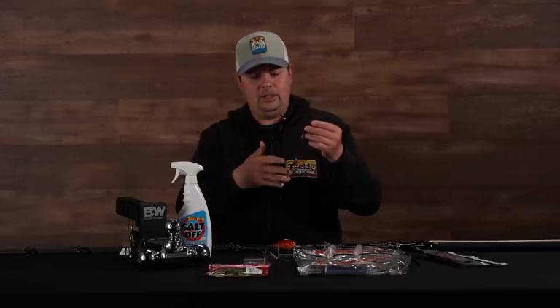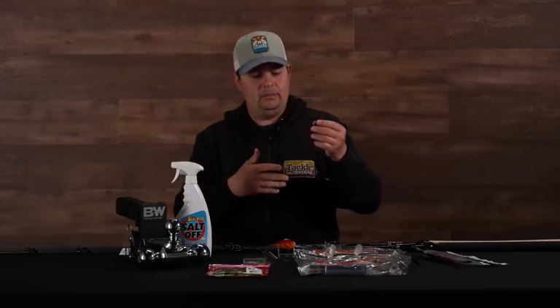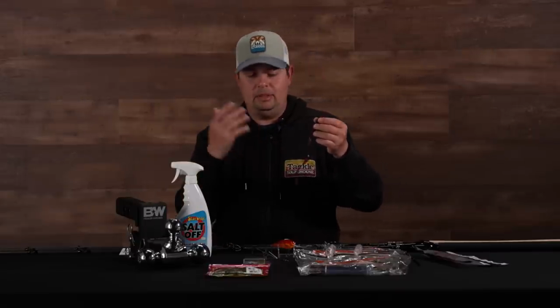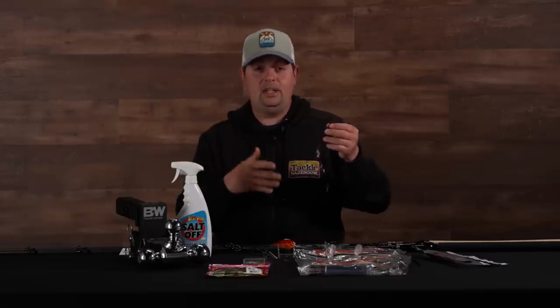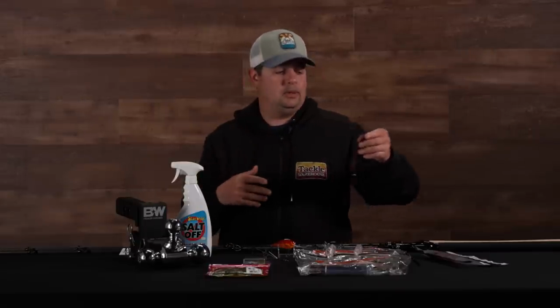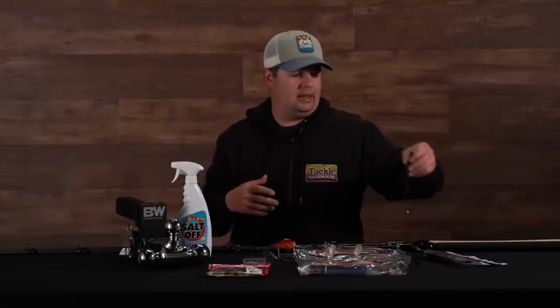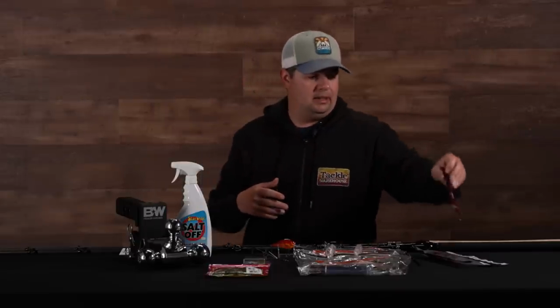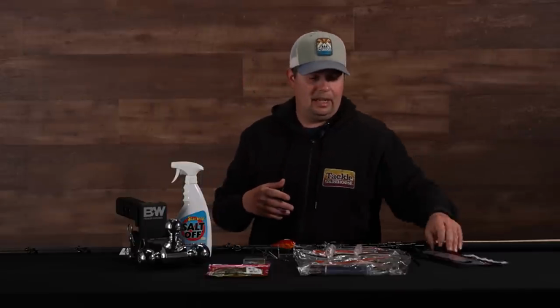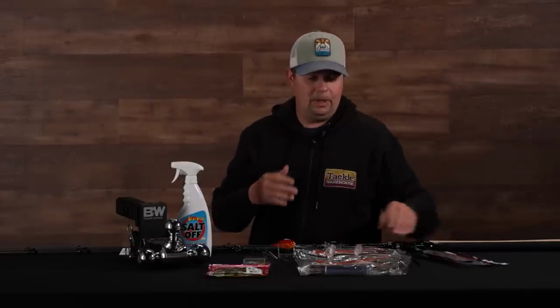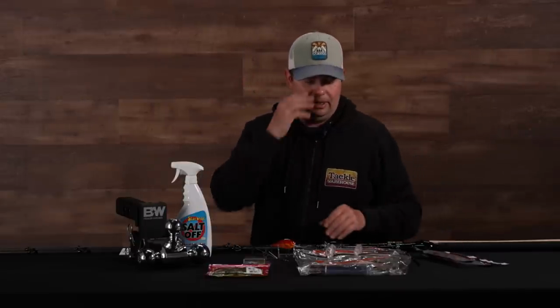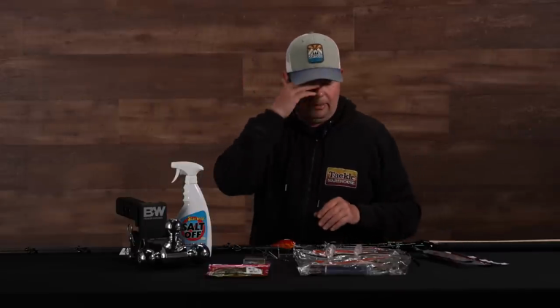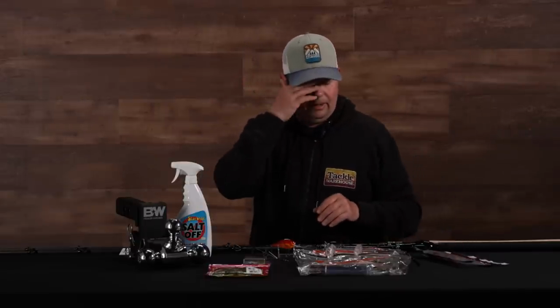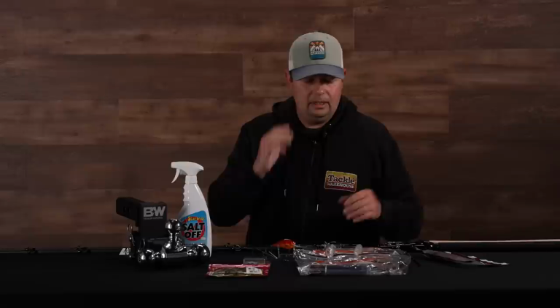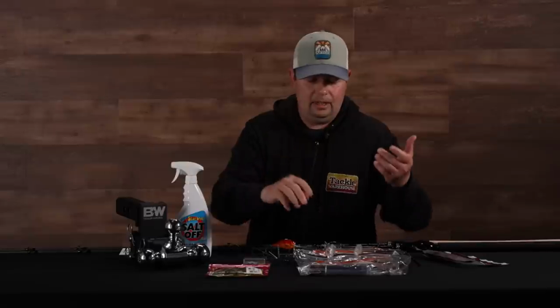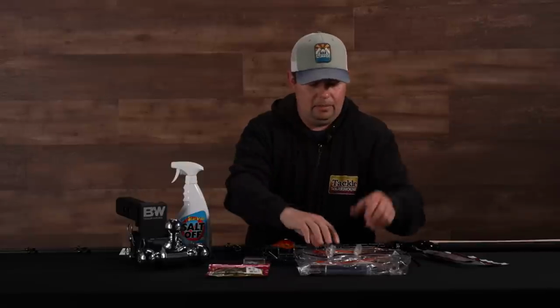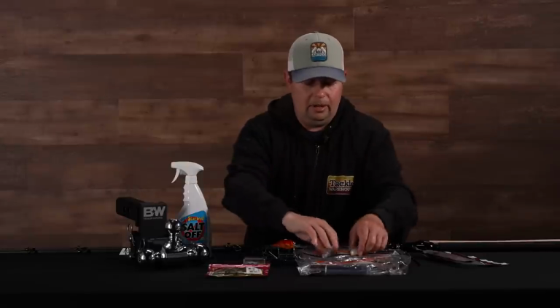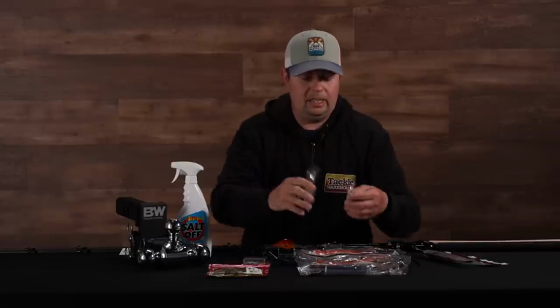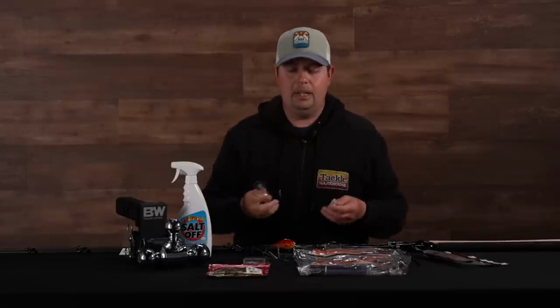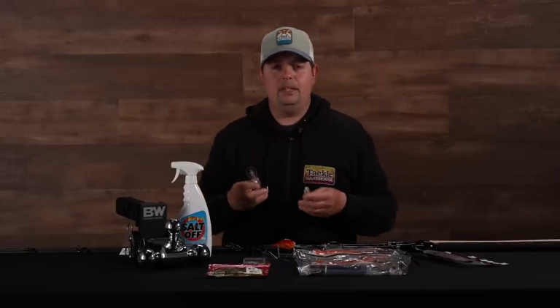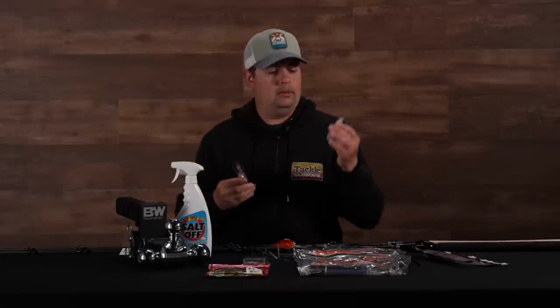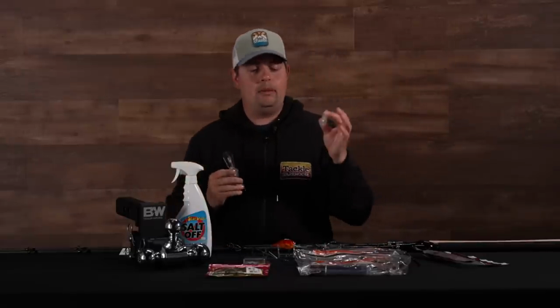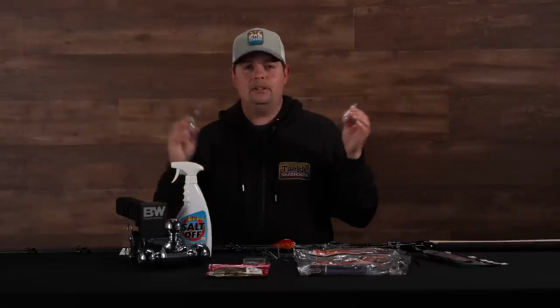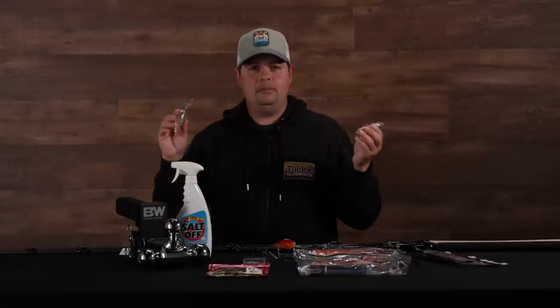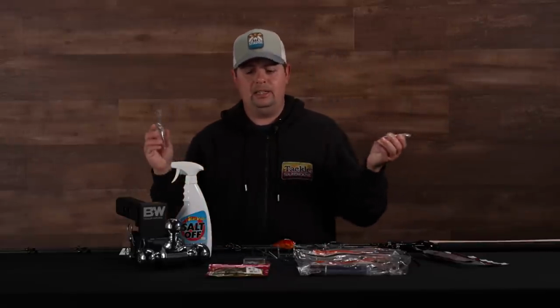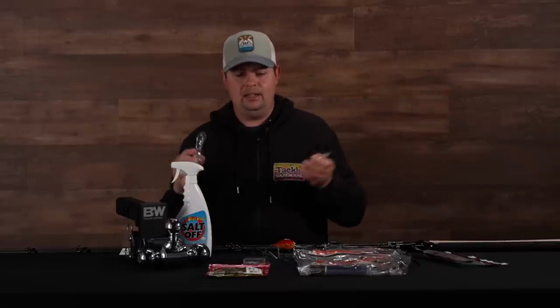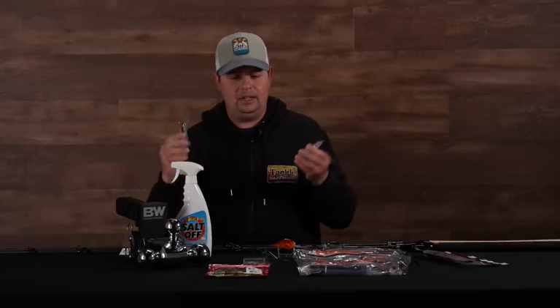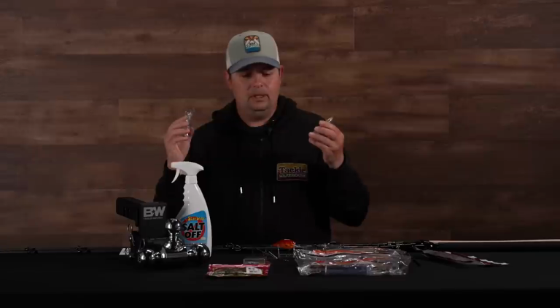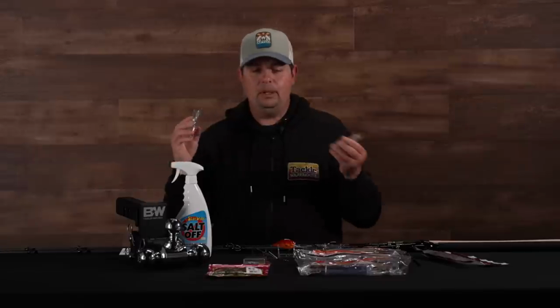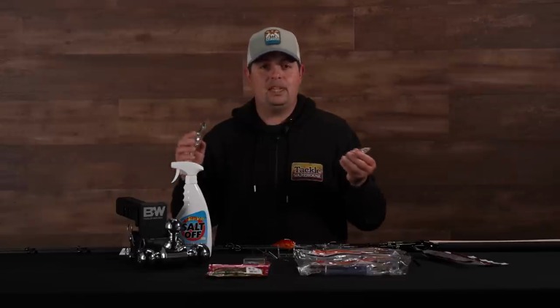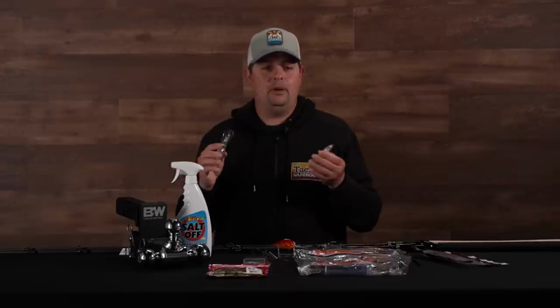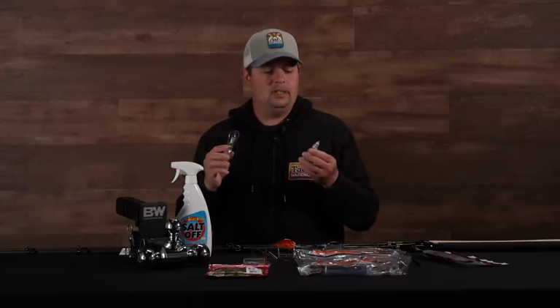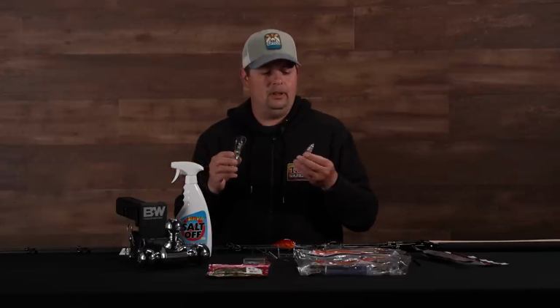Get yourself some 10-inch worms and get out there and catch some big ones this time of year. Other great summertime baits: topwaters, deep cranks — pretty much a staple all summer long.